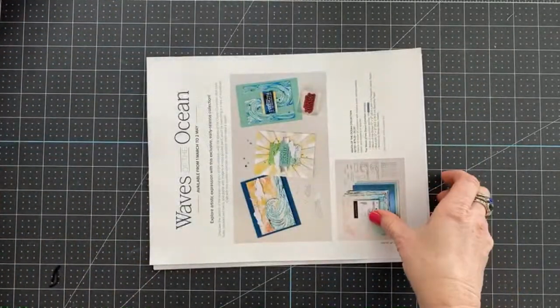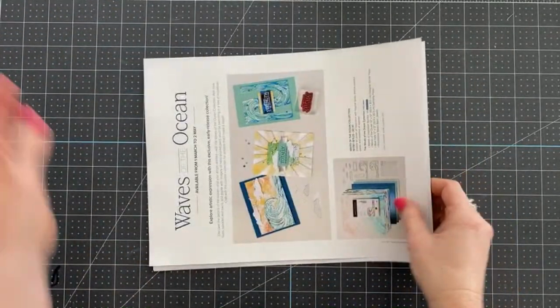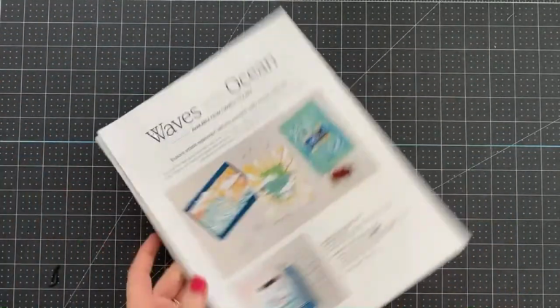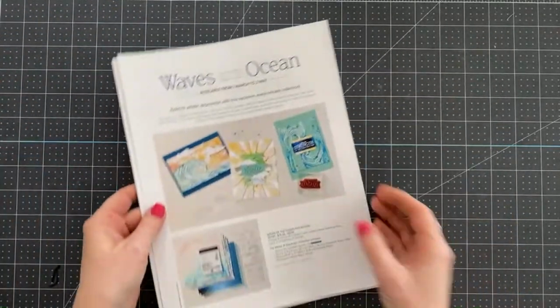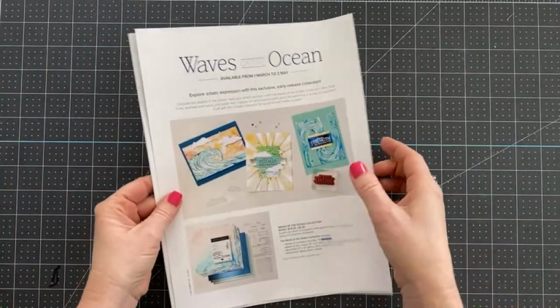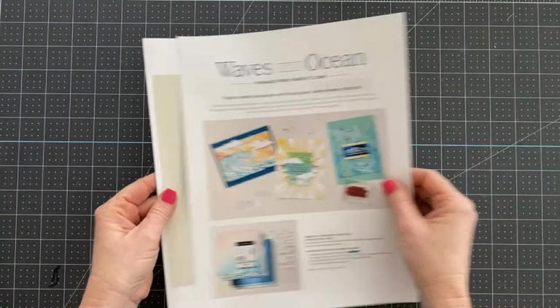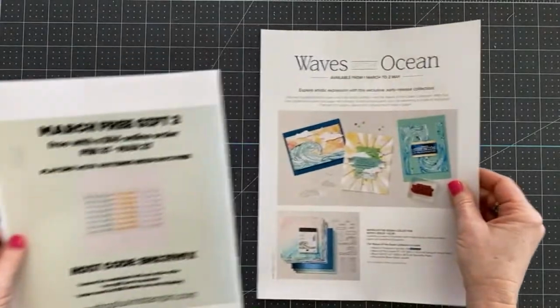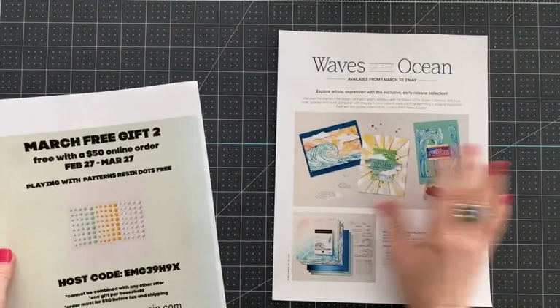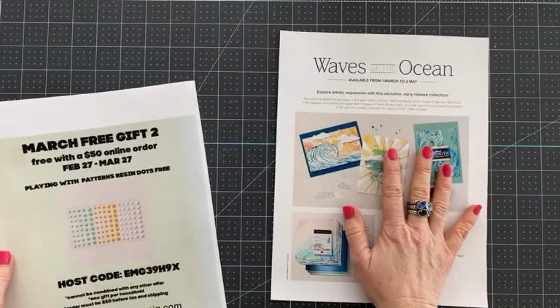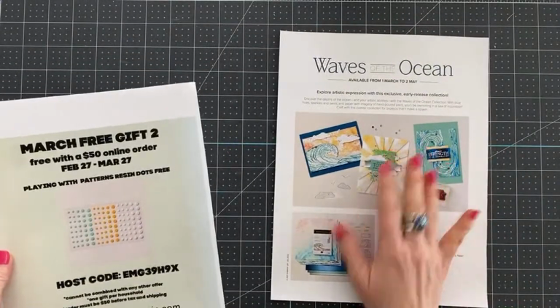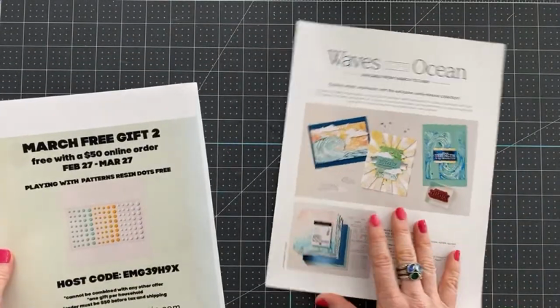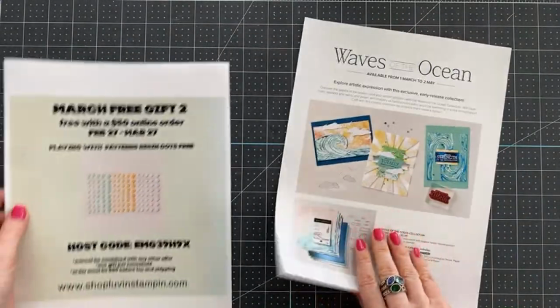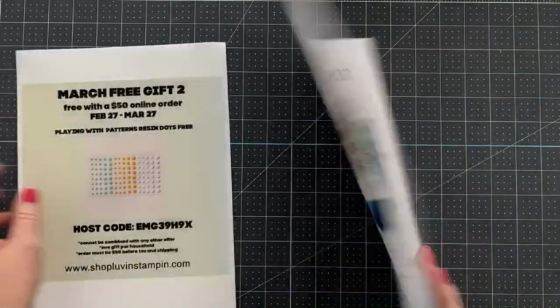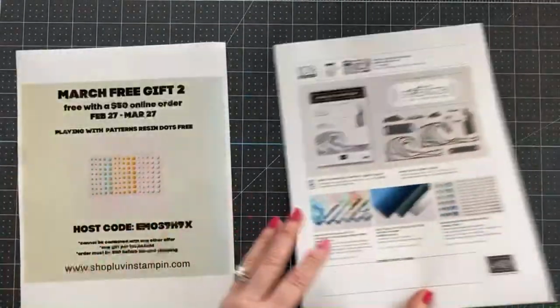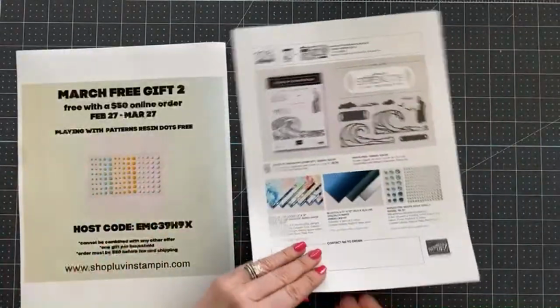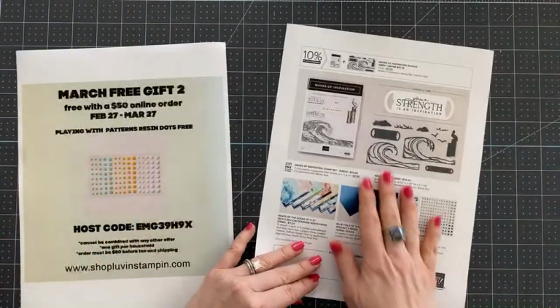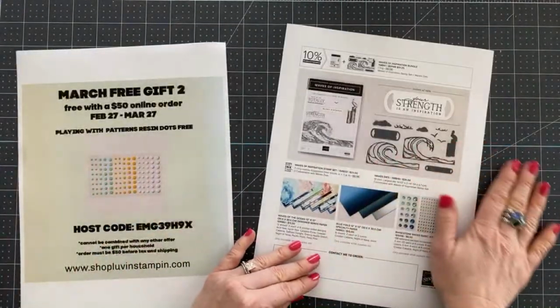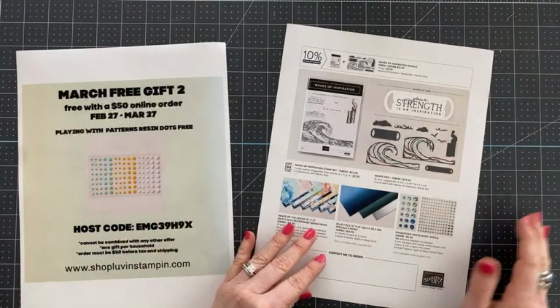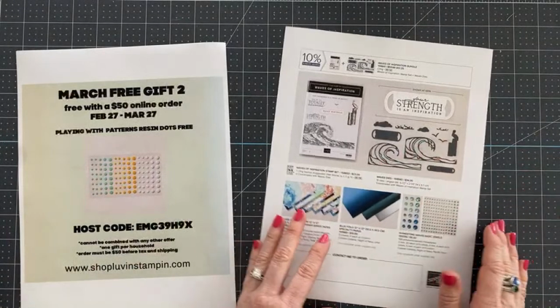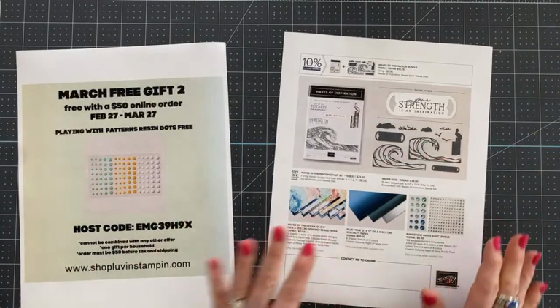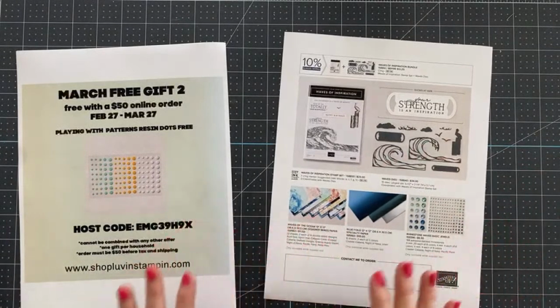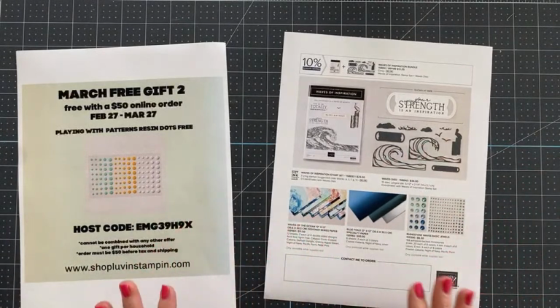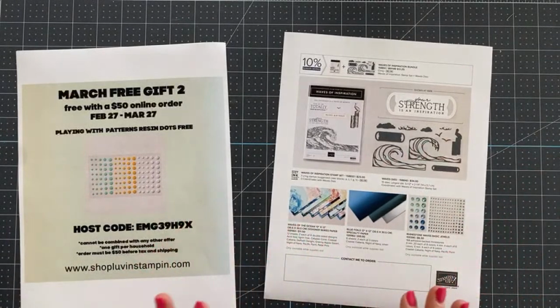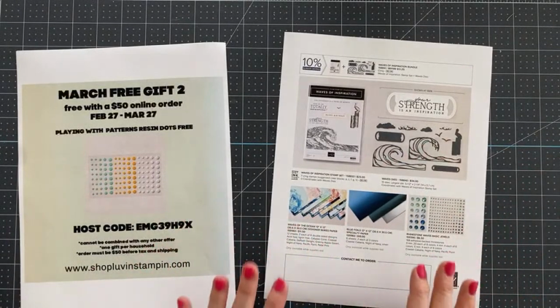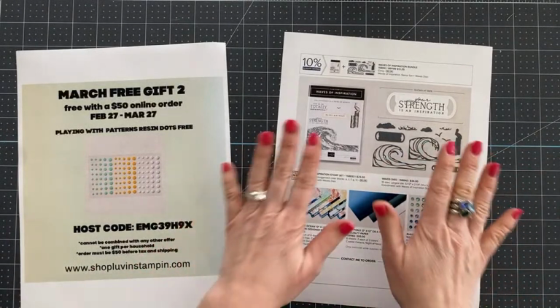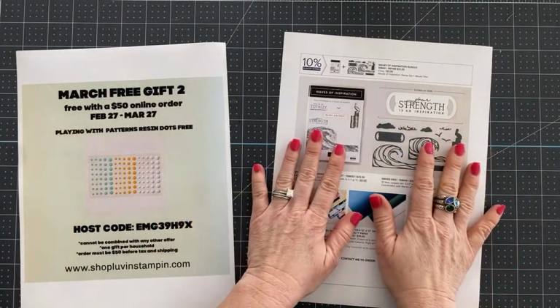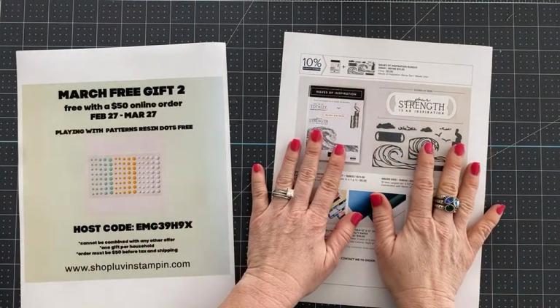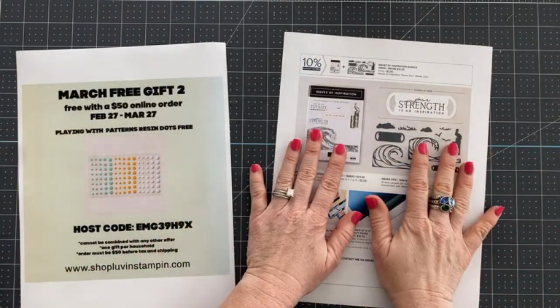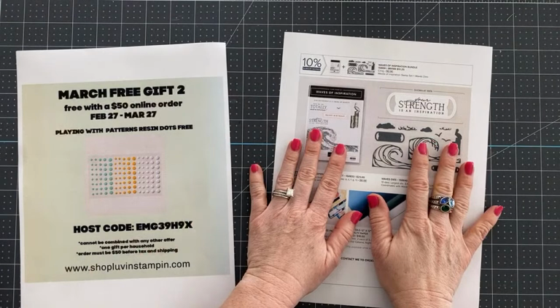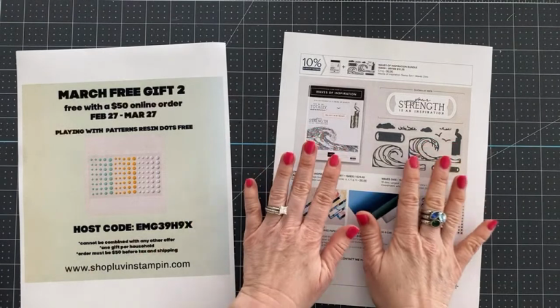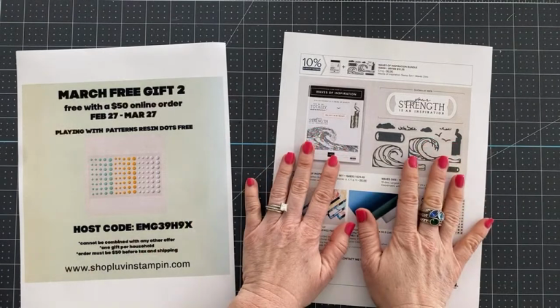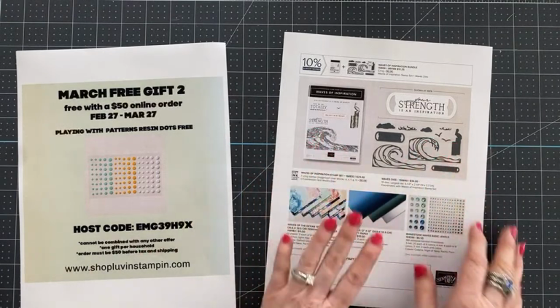I want to remind you that the Waves of the Ocean products are now available. They are beautiful products and I have several cards to show you with this set, so we're going to do that today before things are over as well.